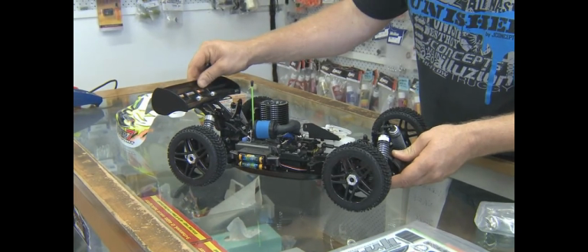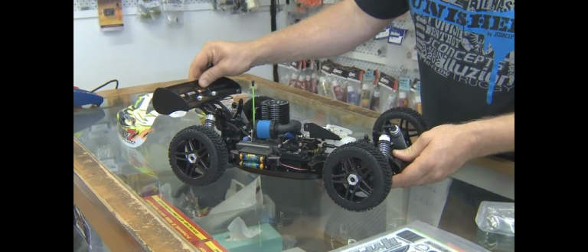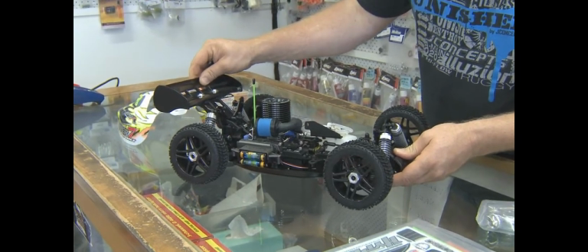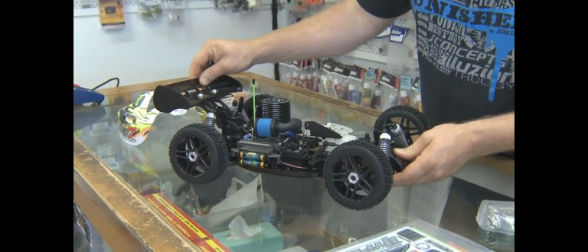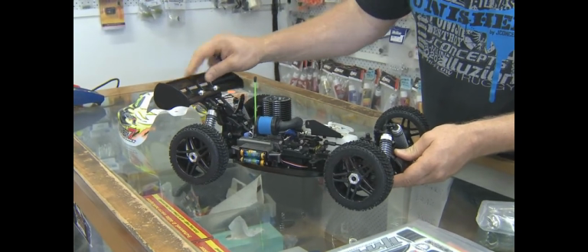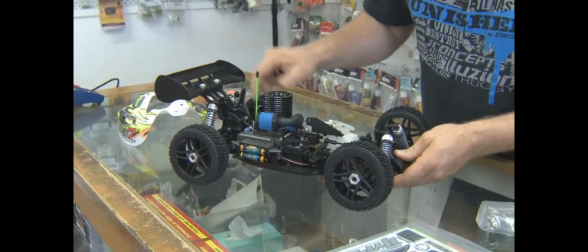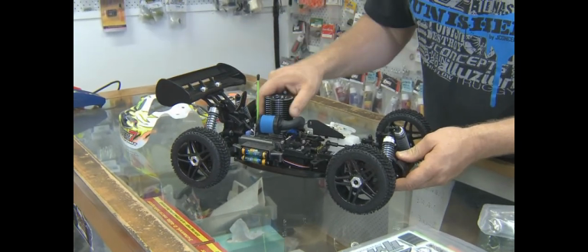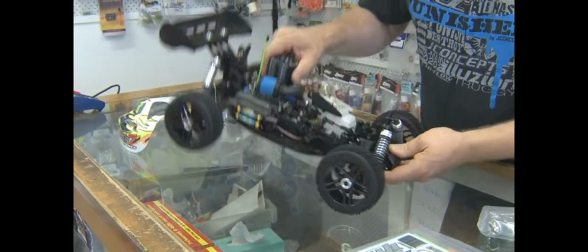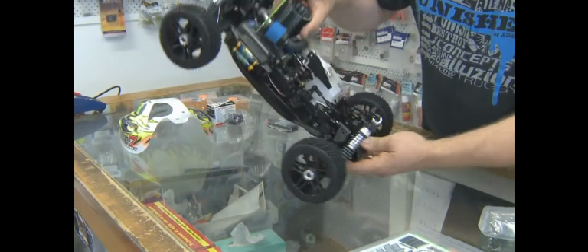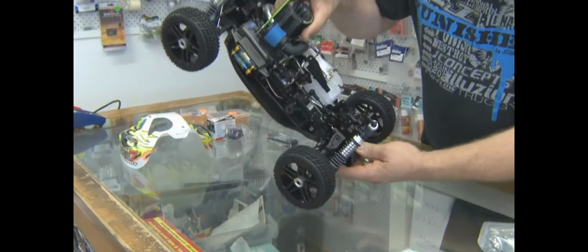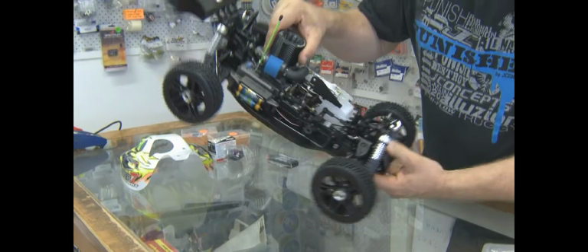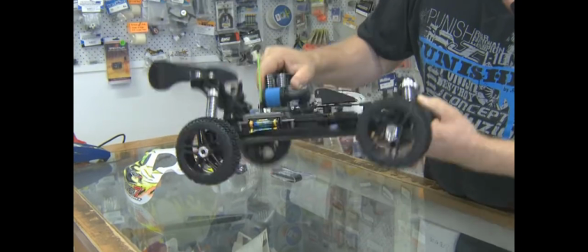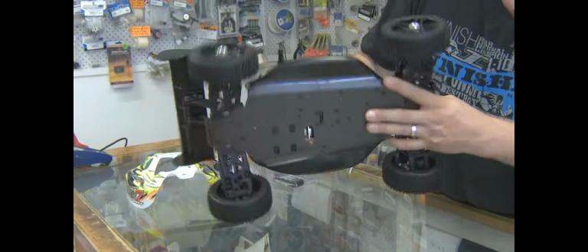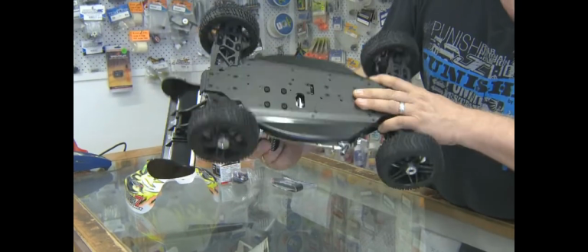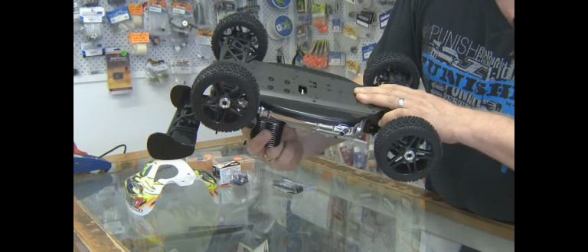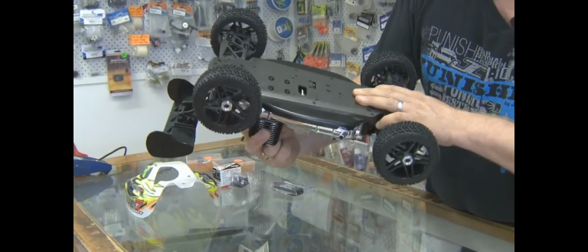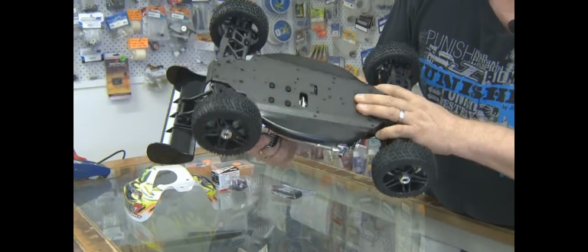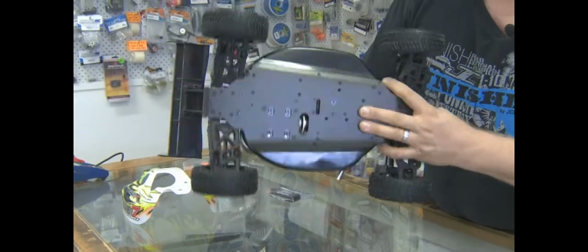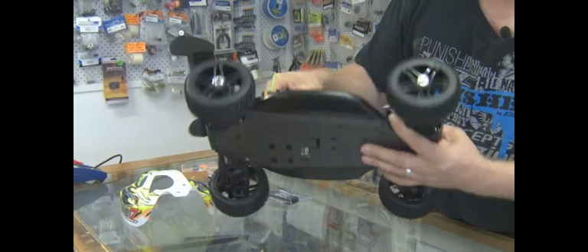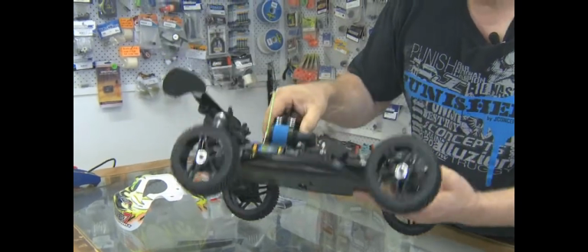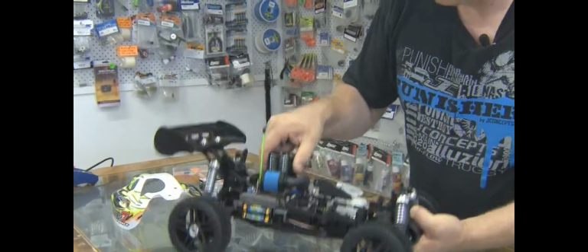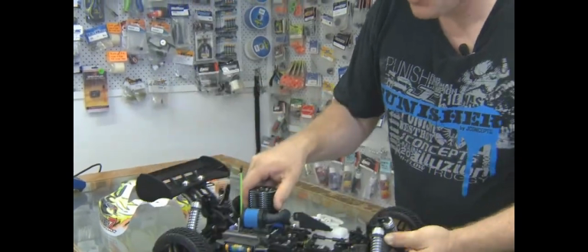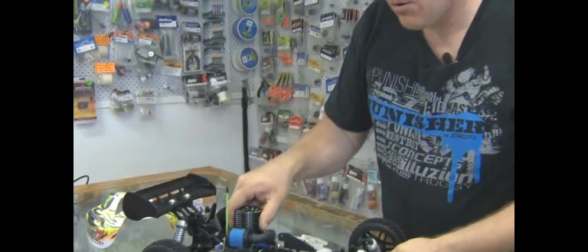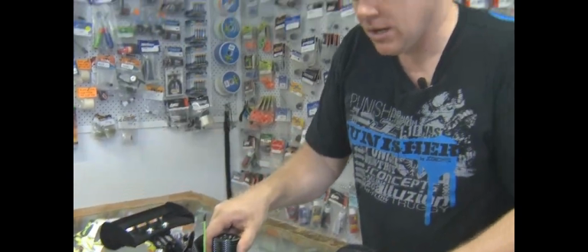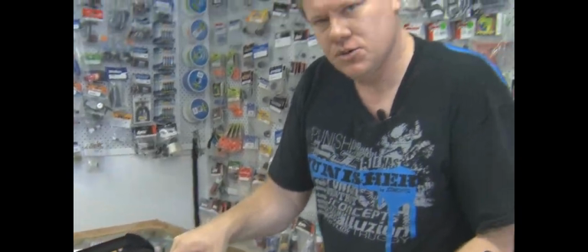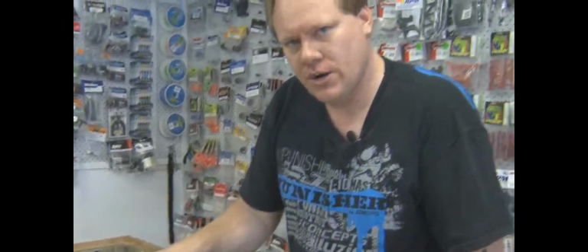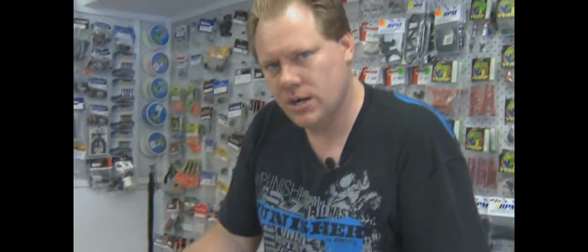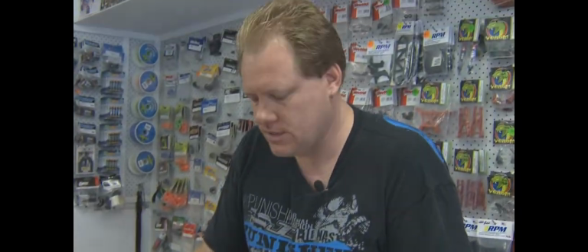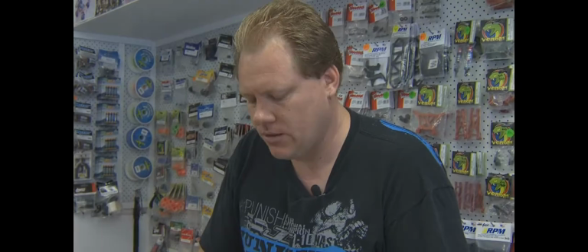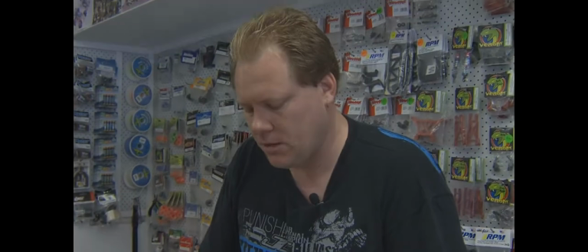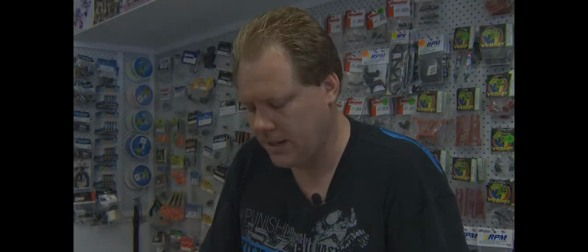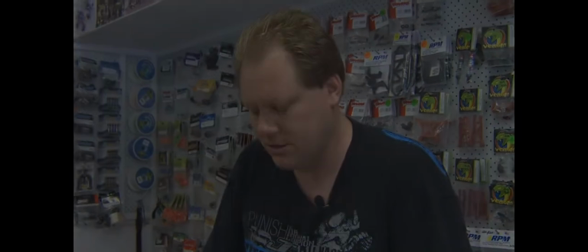All parts are available, very tough platform, very nicely built, good looking car. If you want to go nitro and you enjoy nitro, this is a vehicle that I'd be picking too.